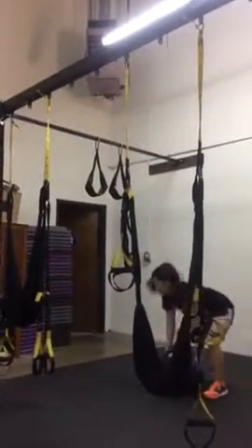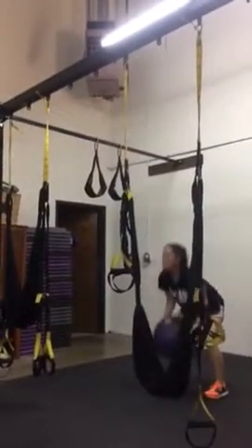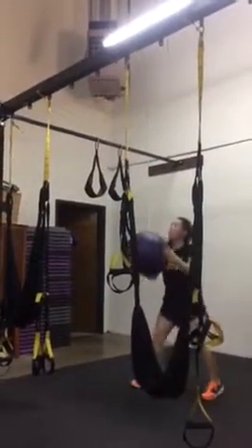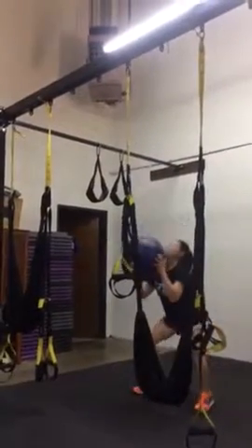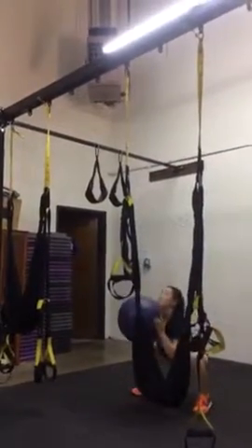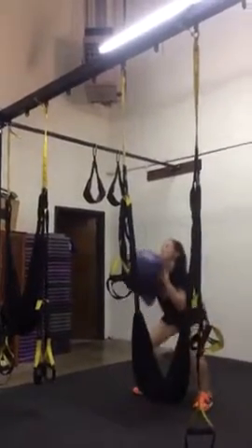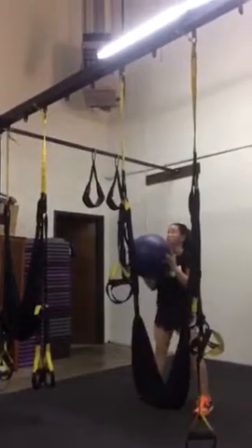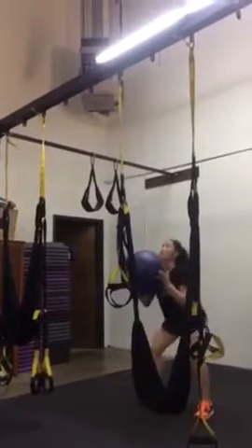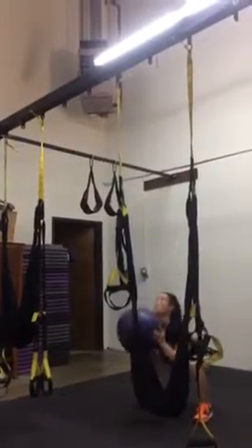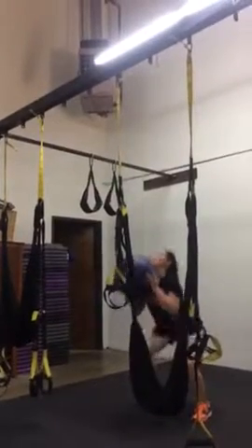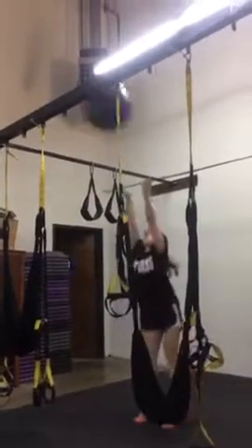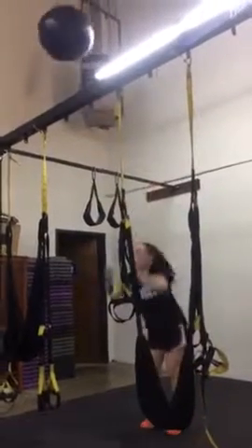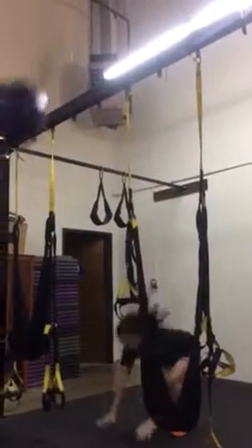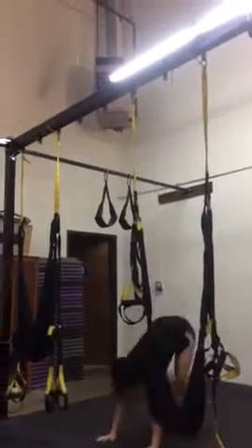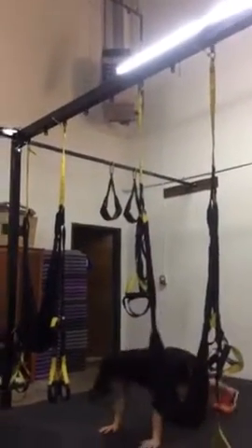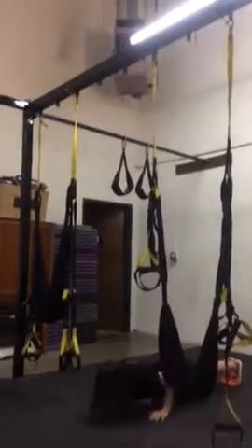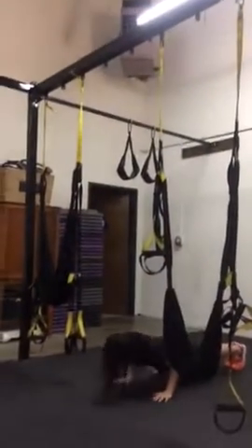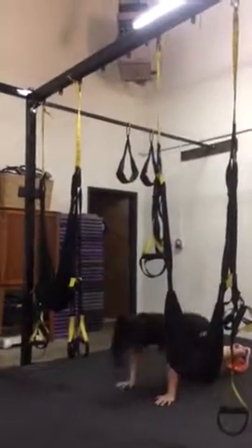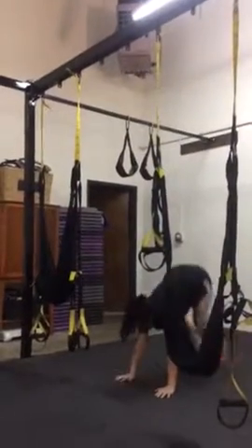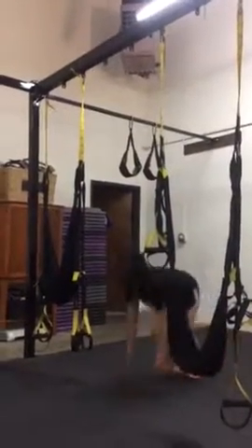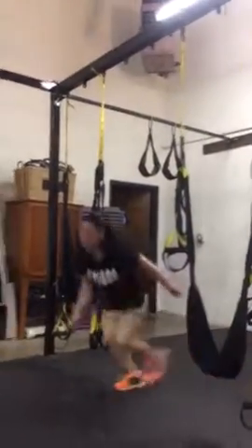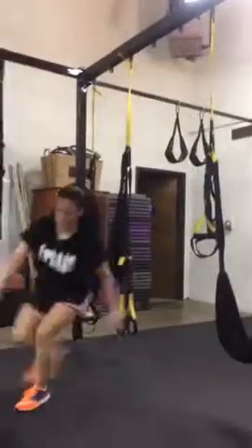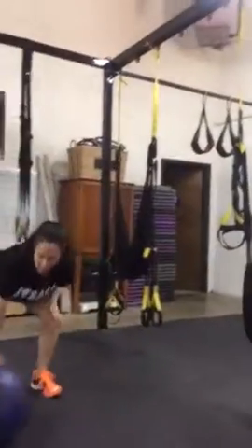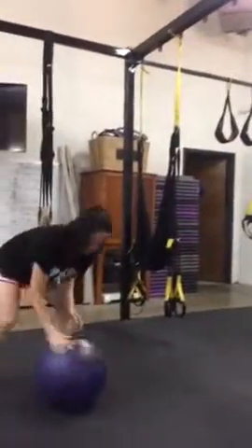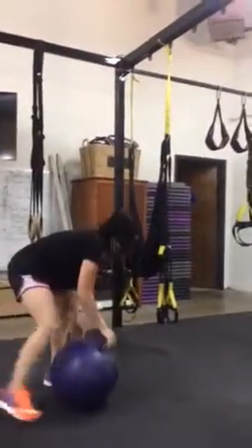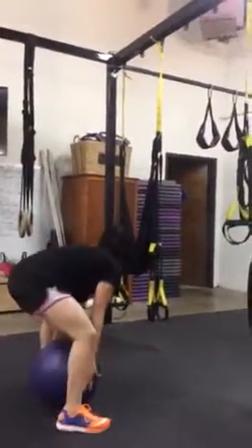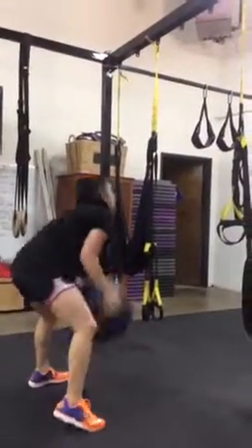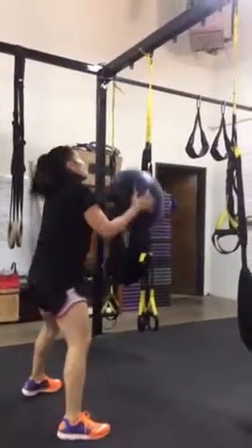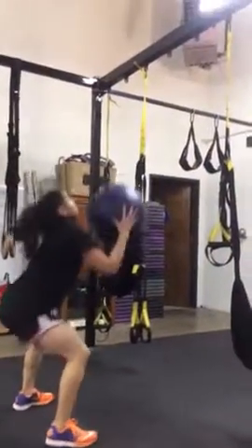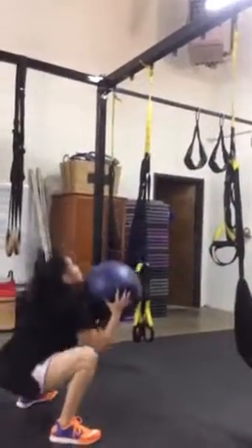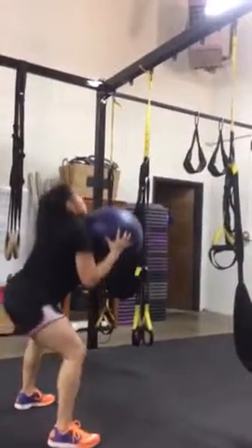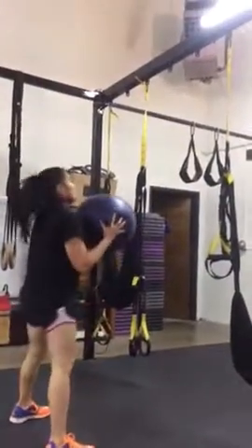Let's just do three. One, squat, toss, burpee. I want to see one more and I want to see those hips below the knees for sure. Ready, one — excellent.